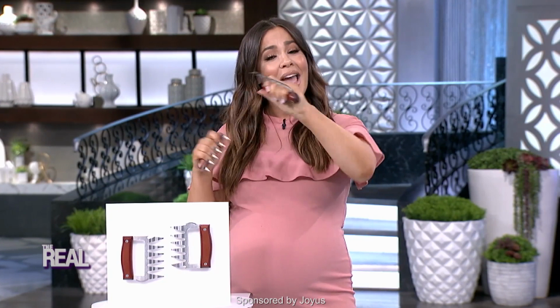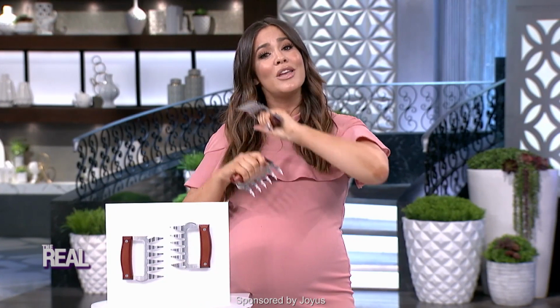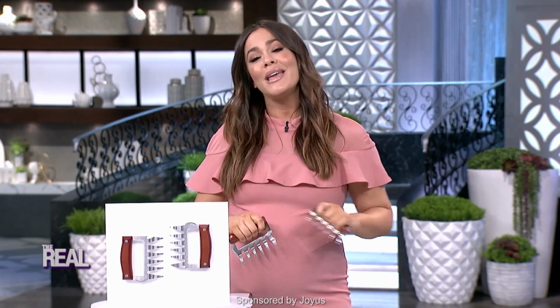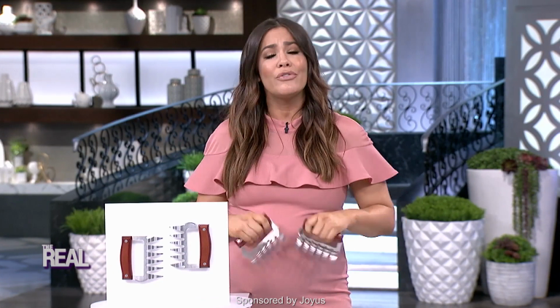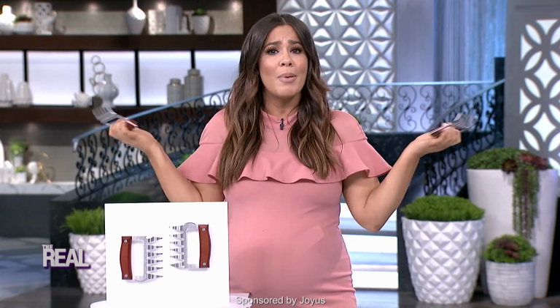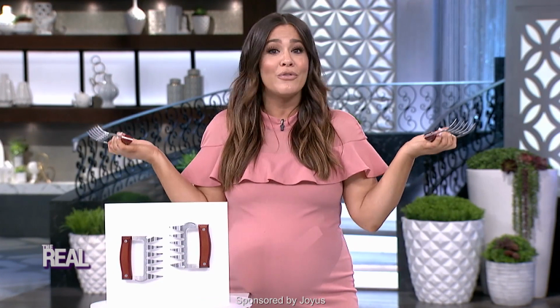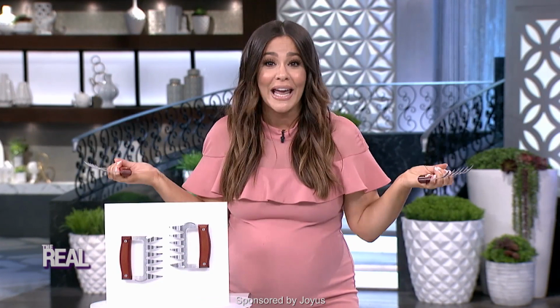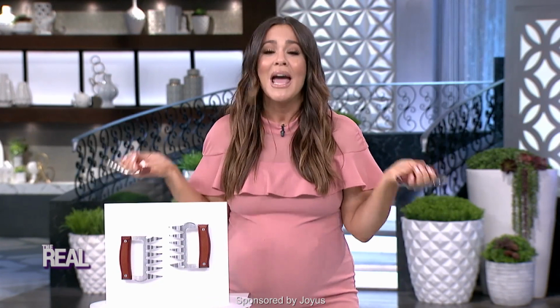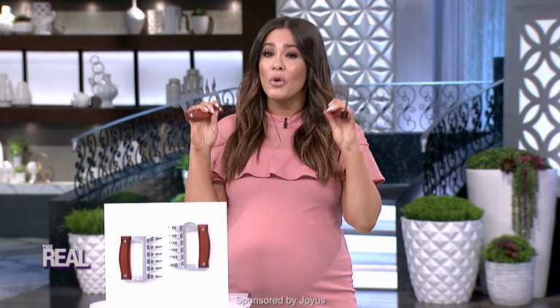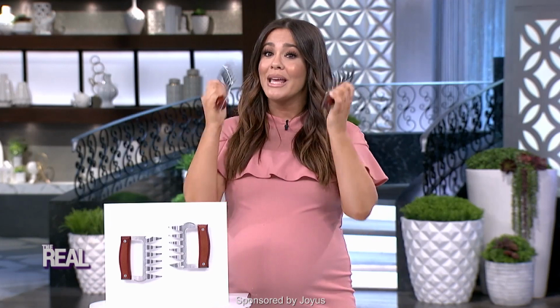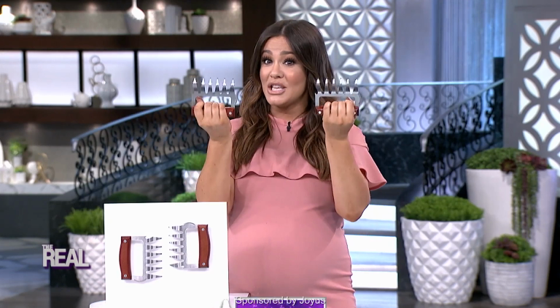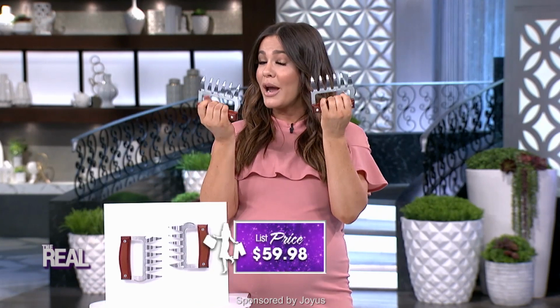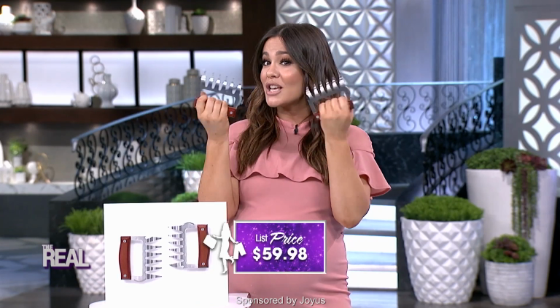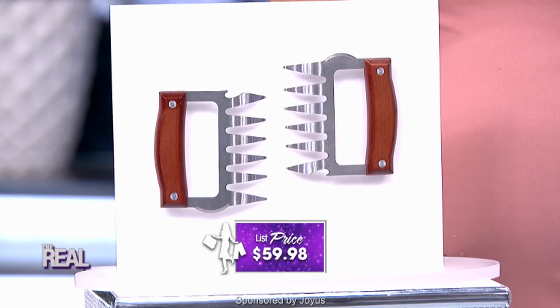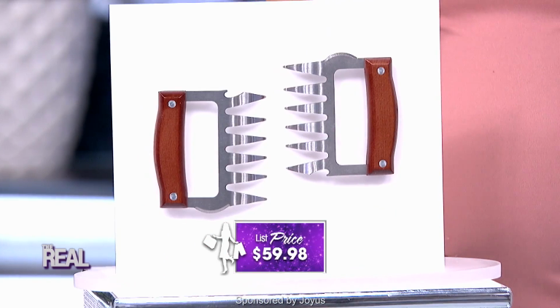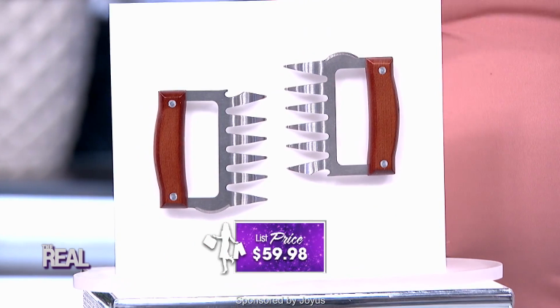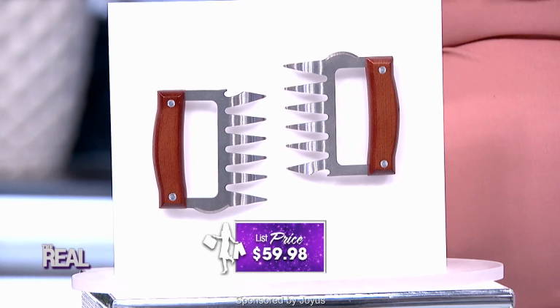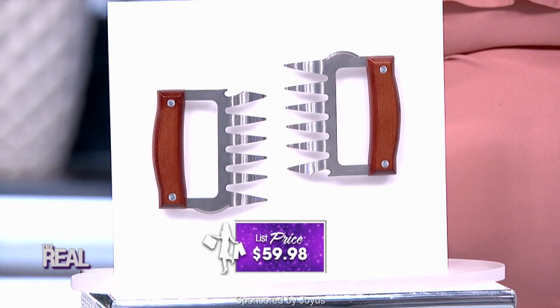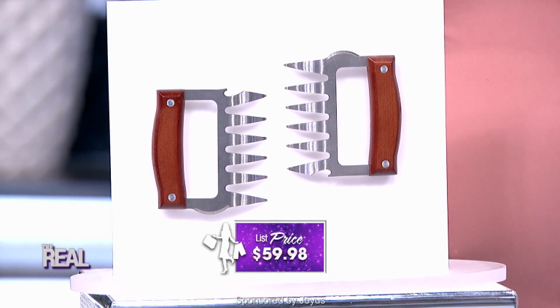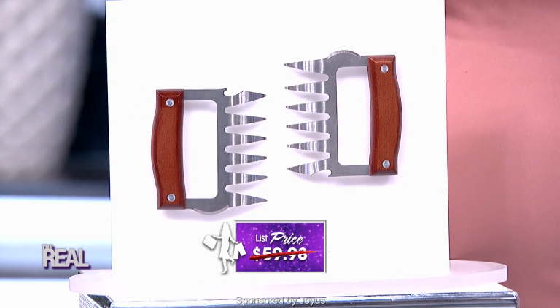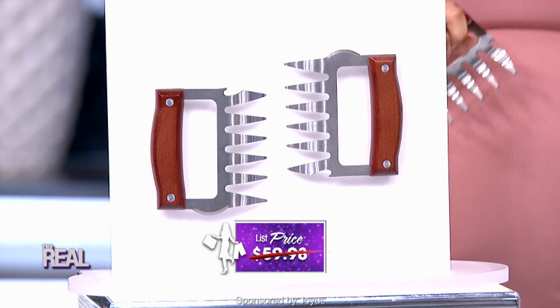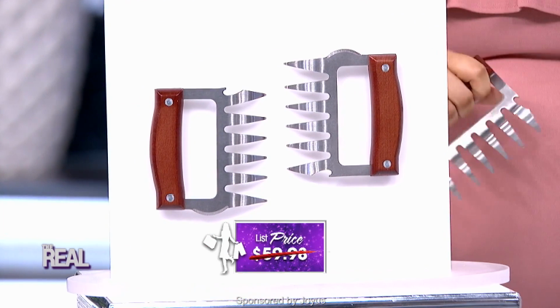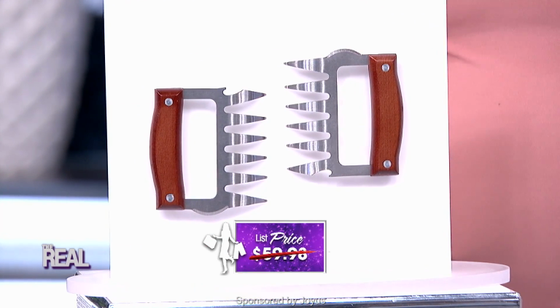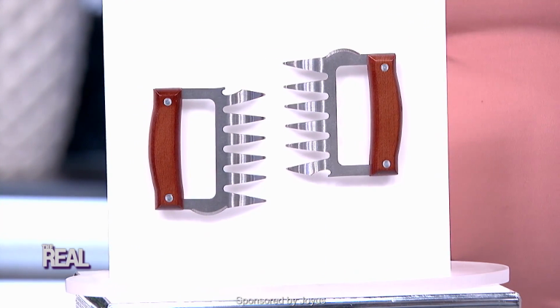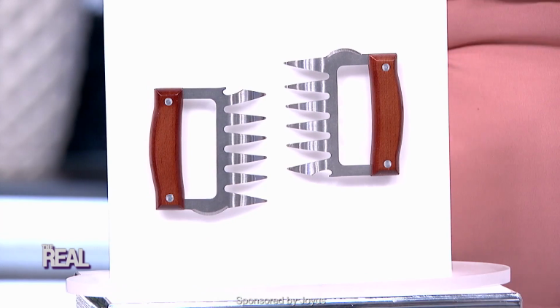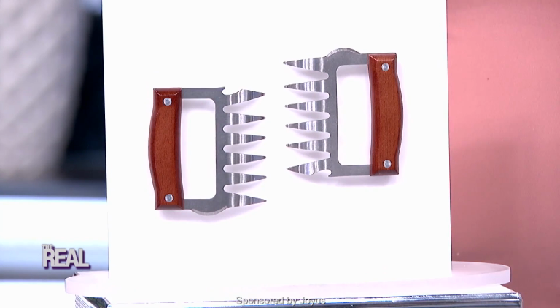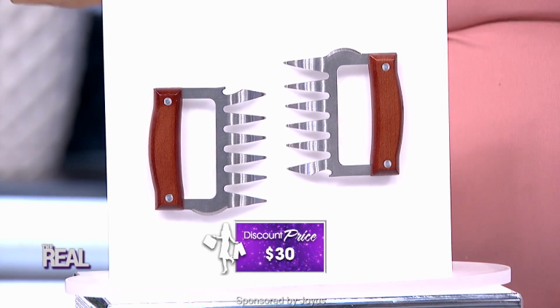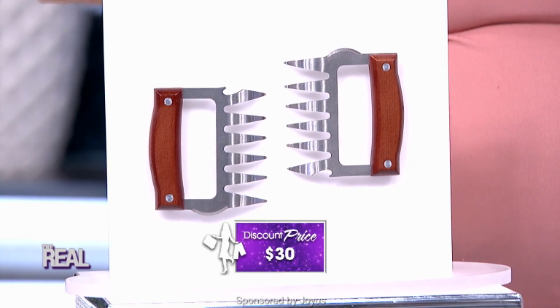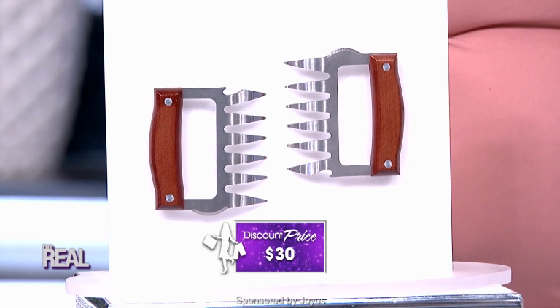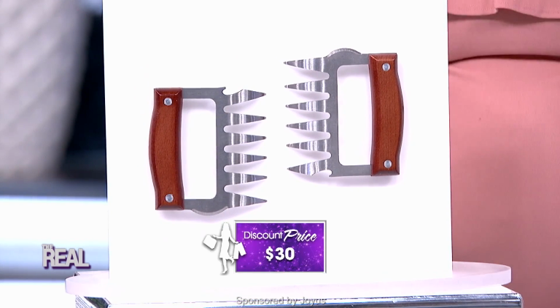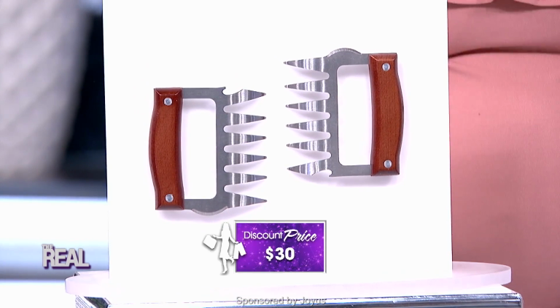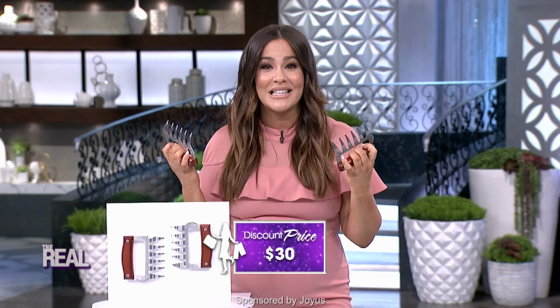And they're a unique gift for any barbecue fanatic. Now normally these two pairs cost $59.98, but today they can be yours for $30. That's 45% off — that's amazing.